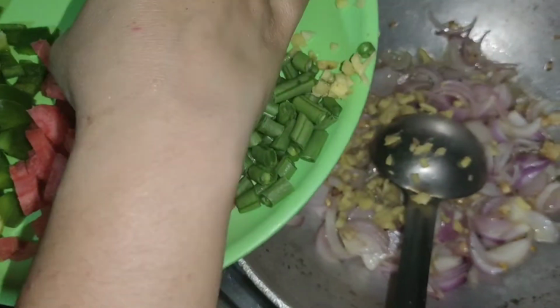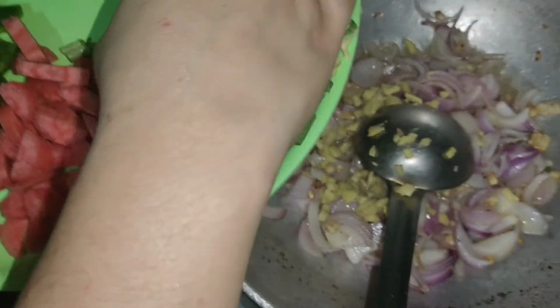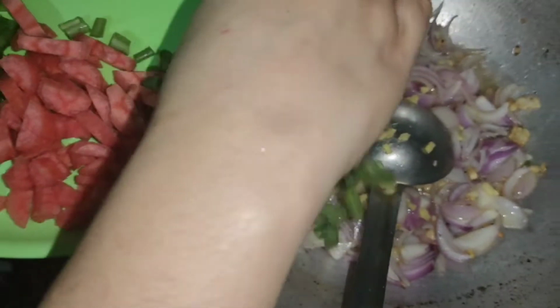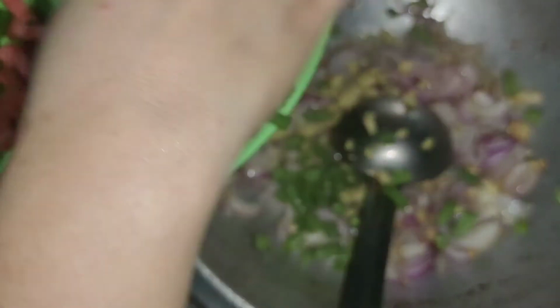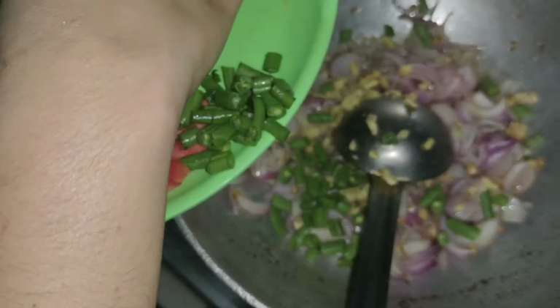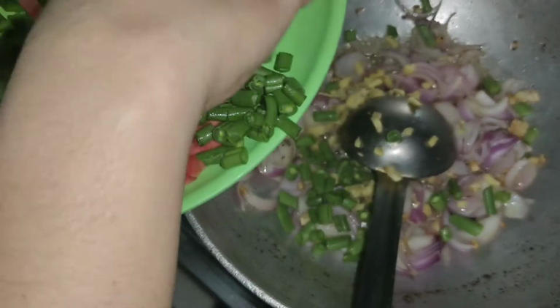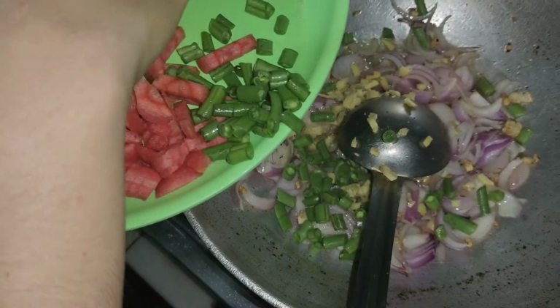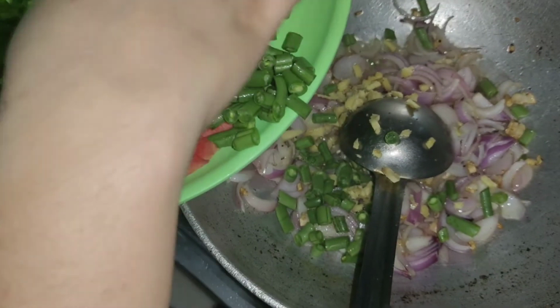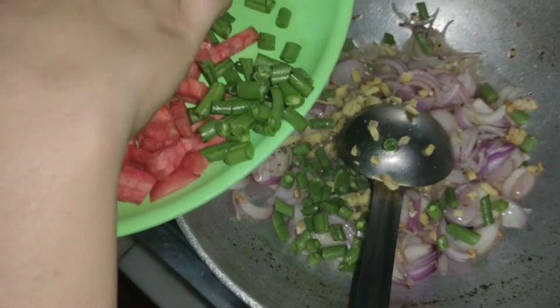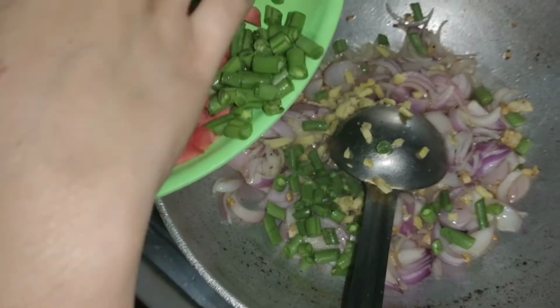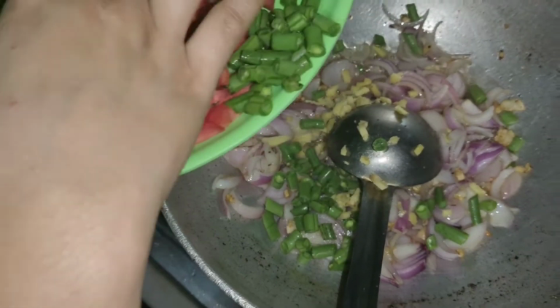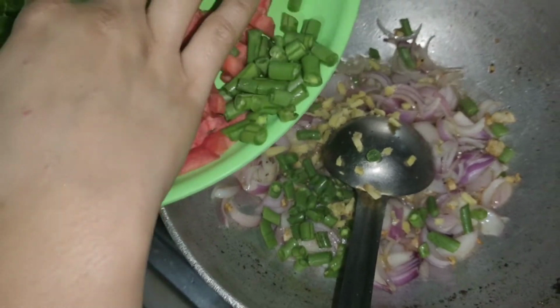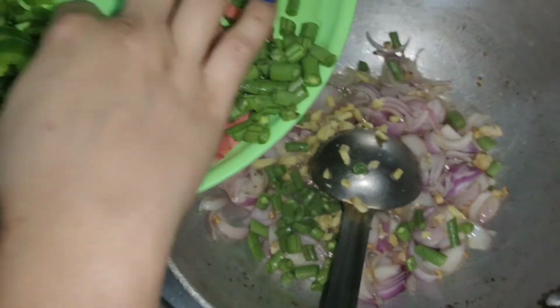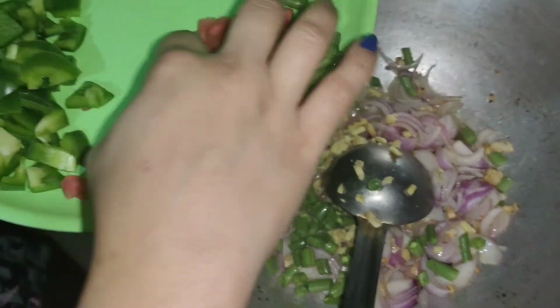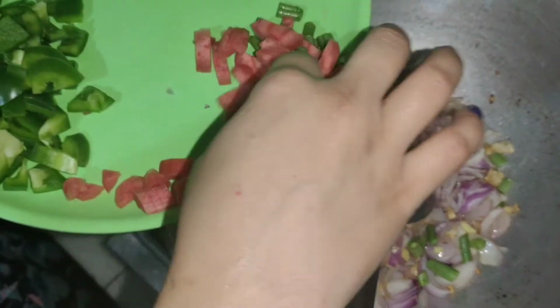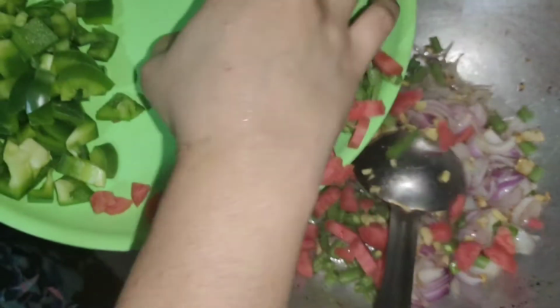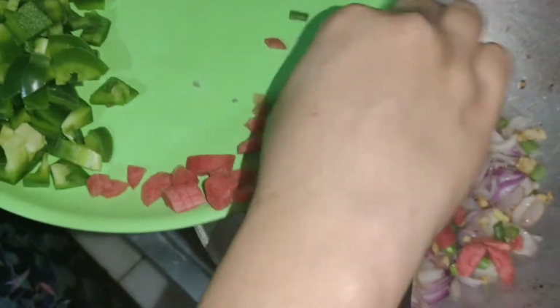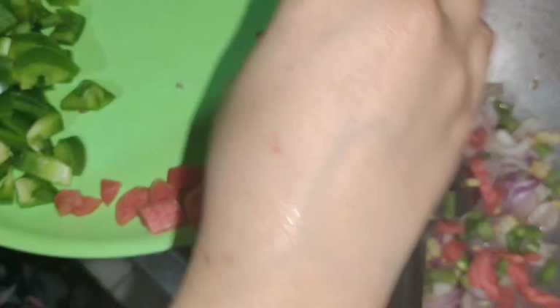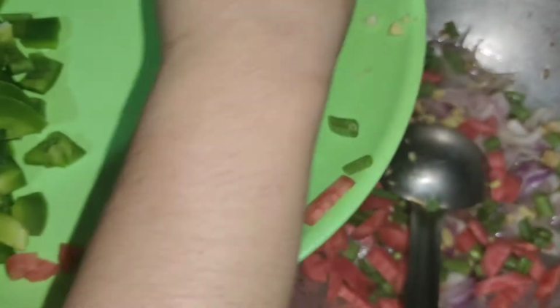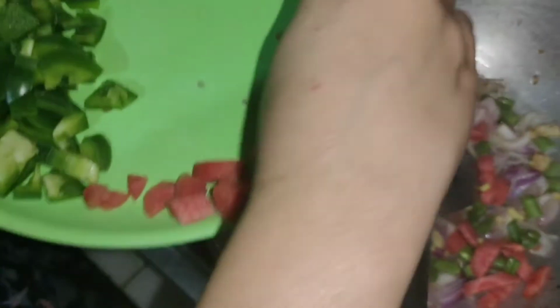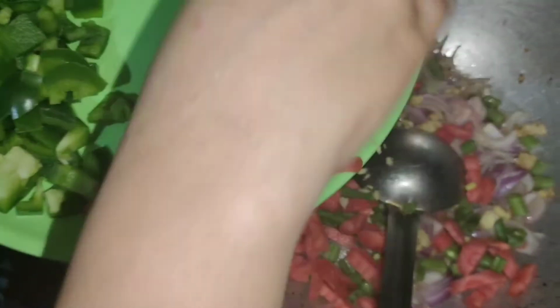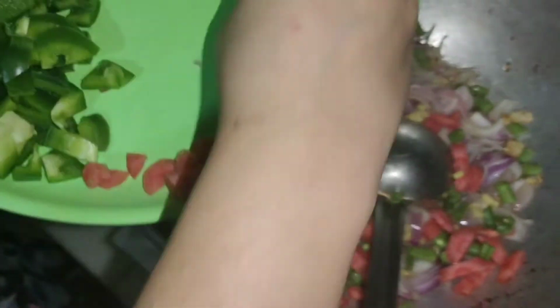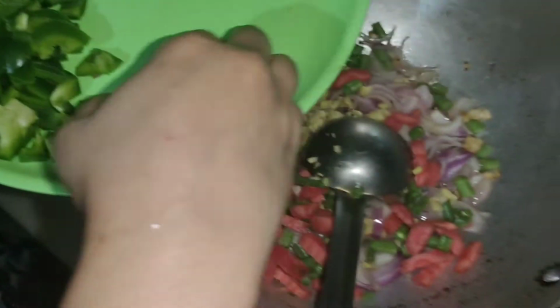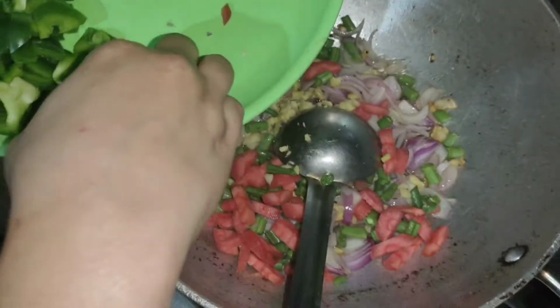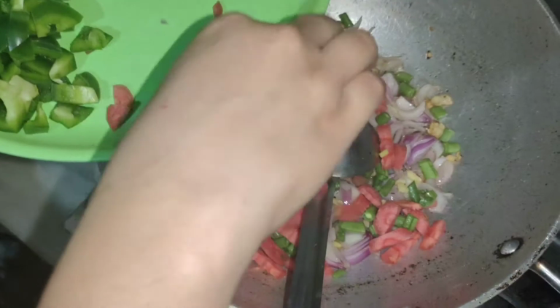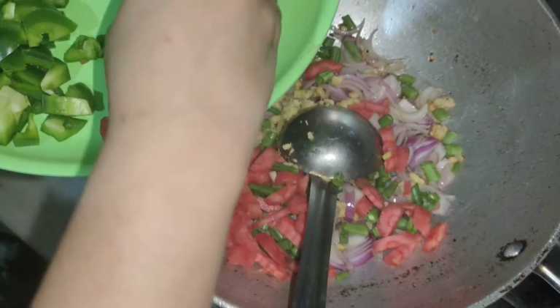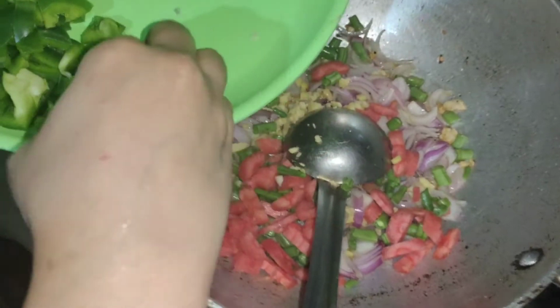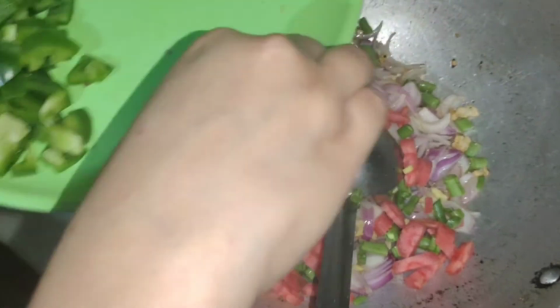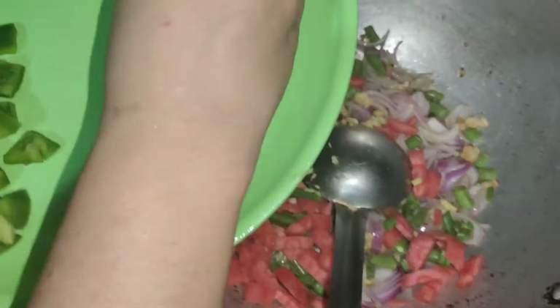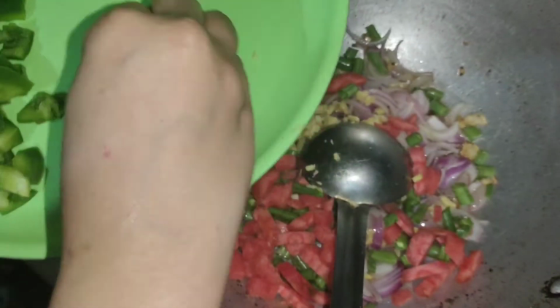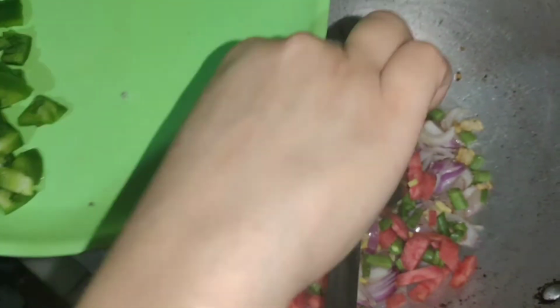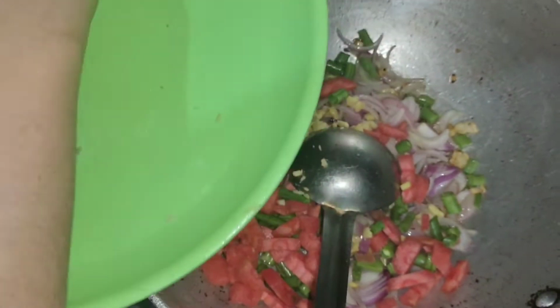I will add some oil to the pan and put in some green chilies. Season it. Because the oil is hot, I'll start cooking on it. Add the green chilies.